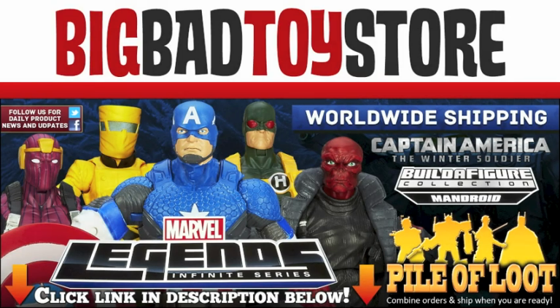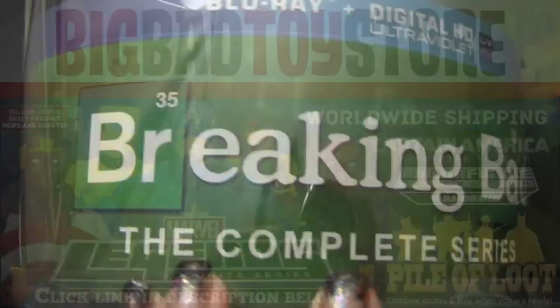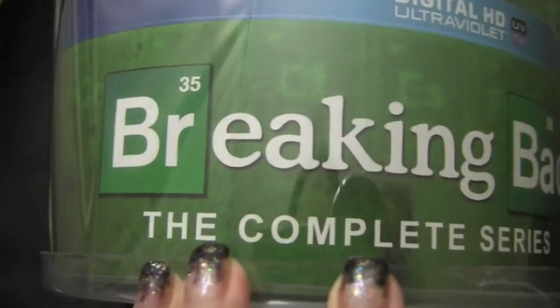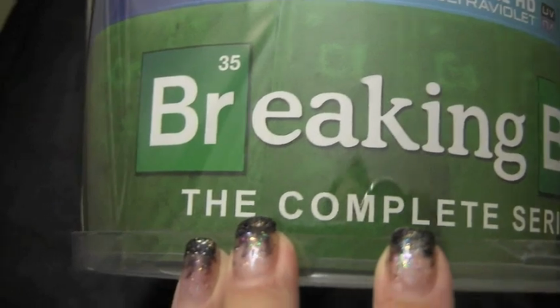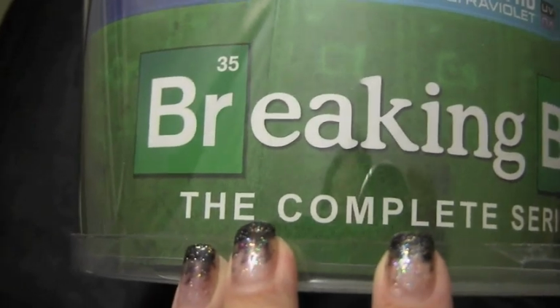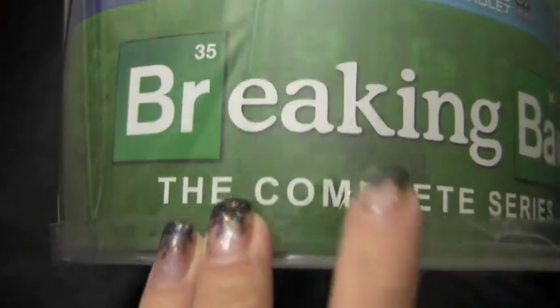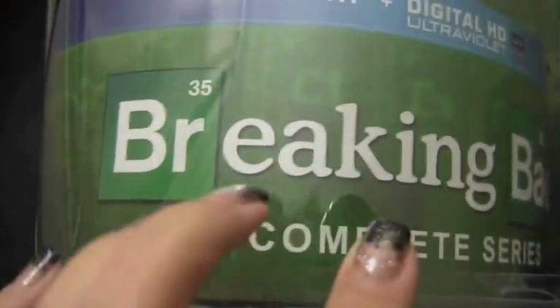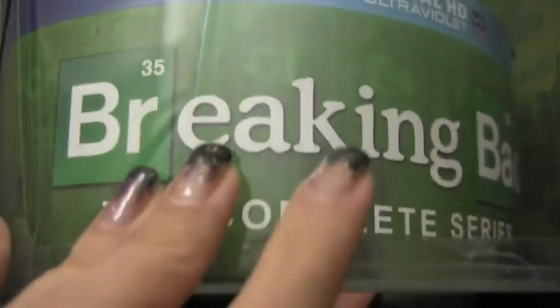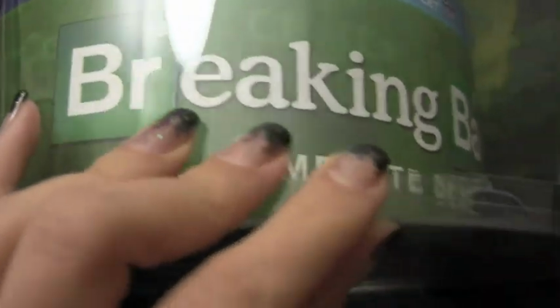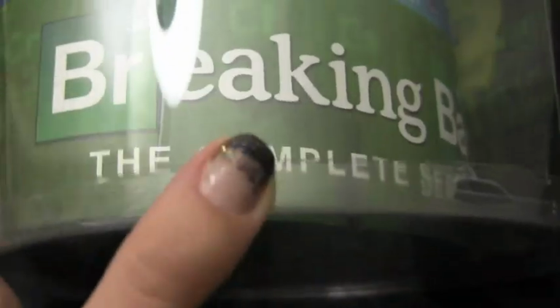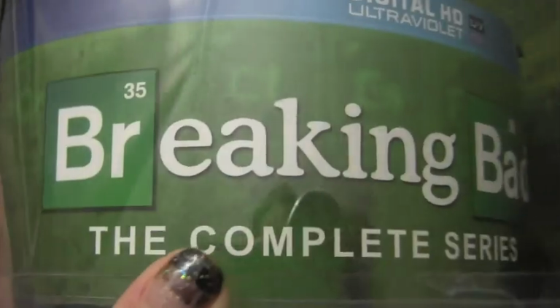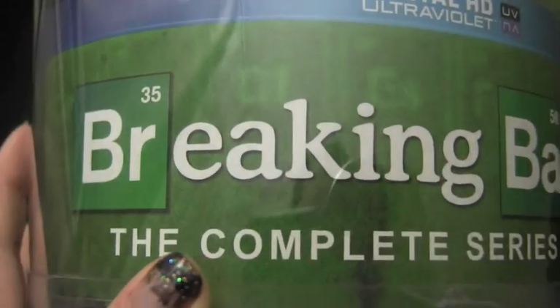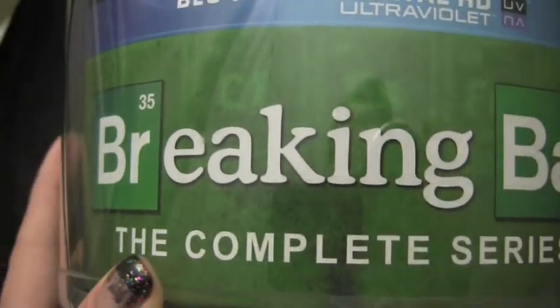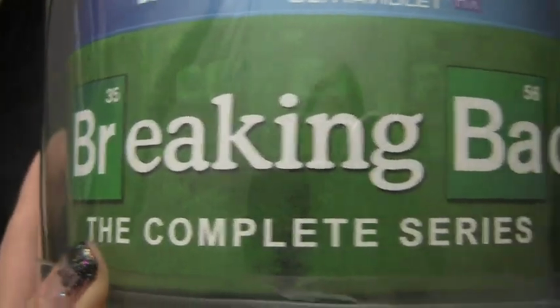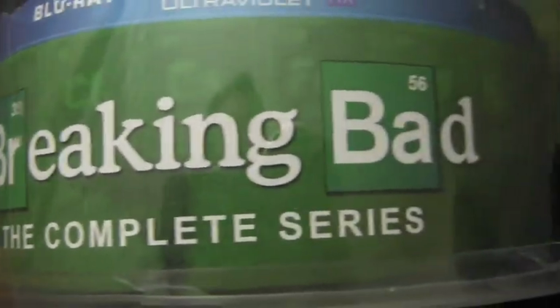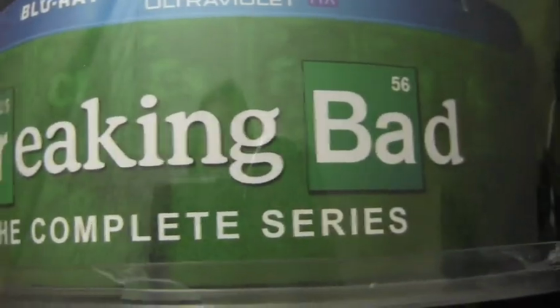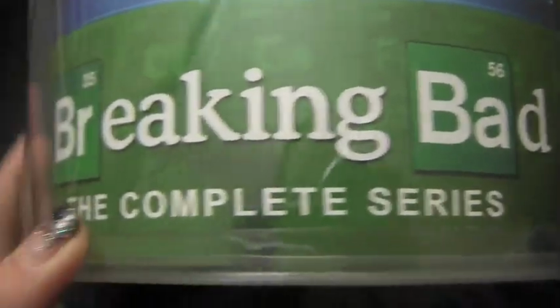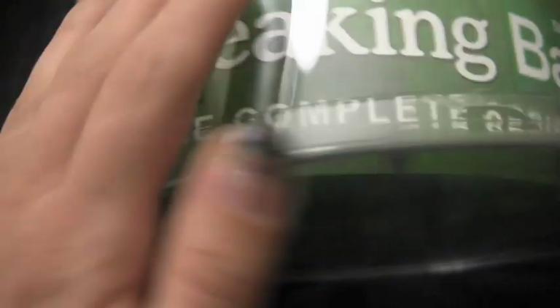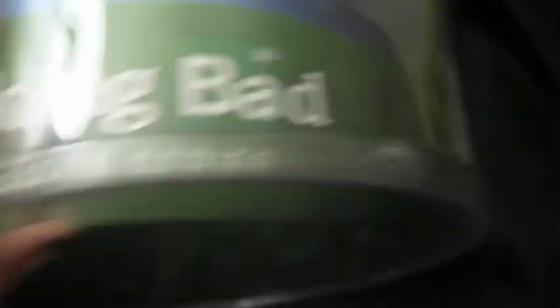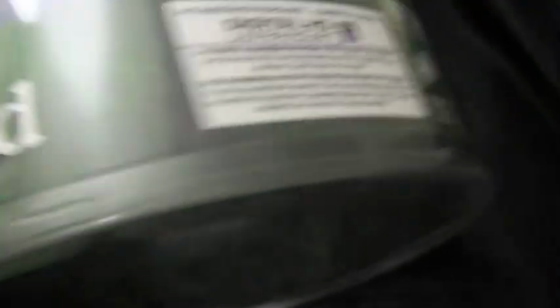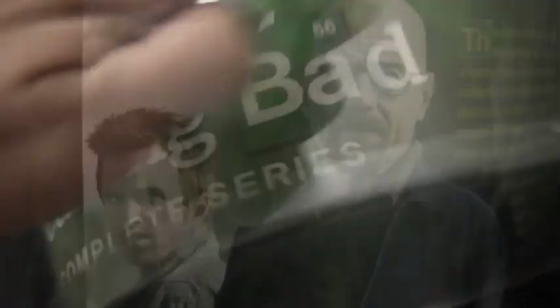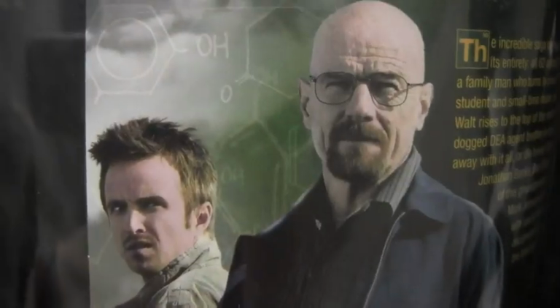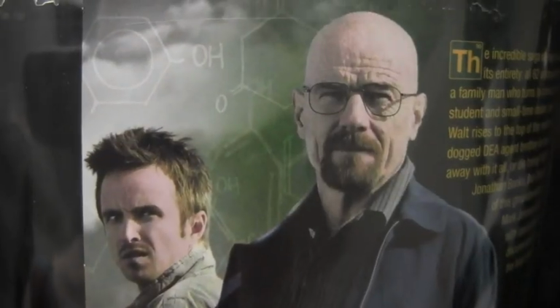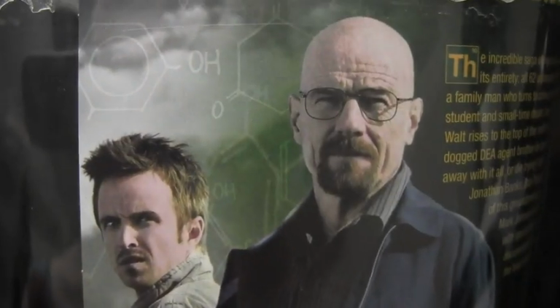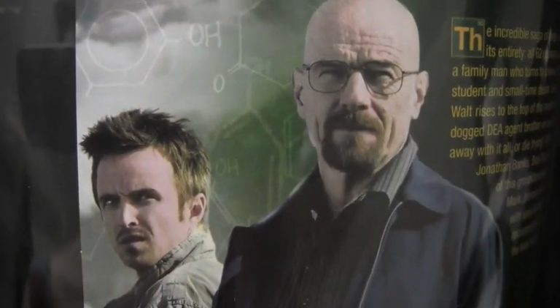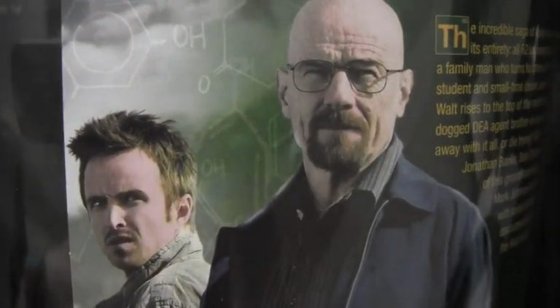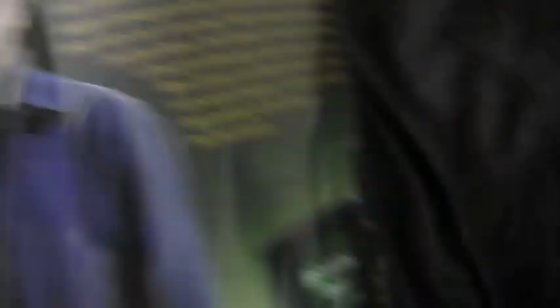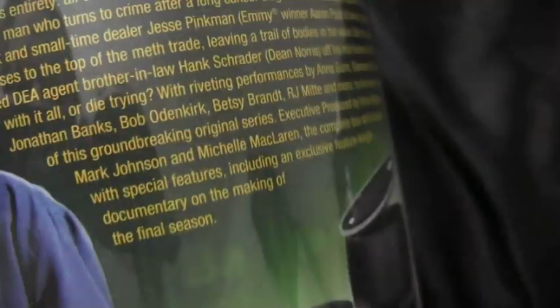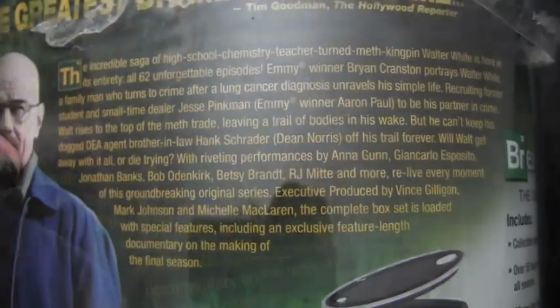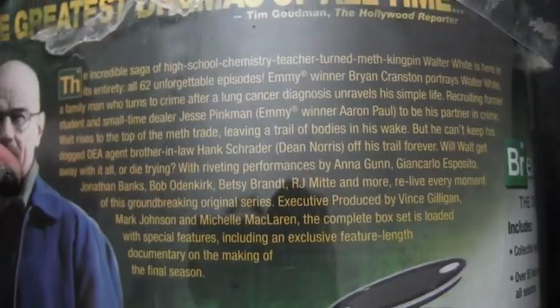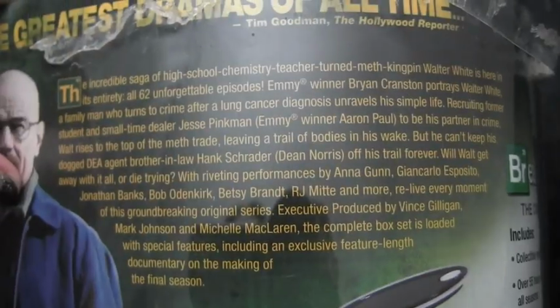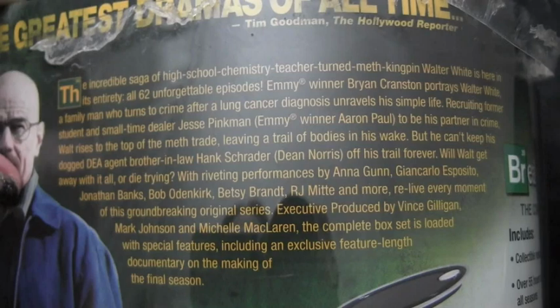Yo, what's up? So this is the actual plastic case that the barrel came in, and it has the Breaking Bad right there — the complete series. Here's a picture on the side of Heisenberg and Jesse Pinkman, and here's the description of the series.